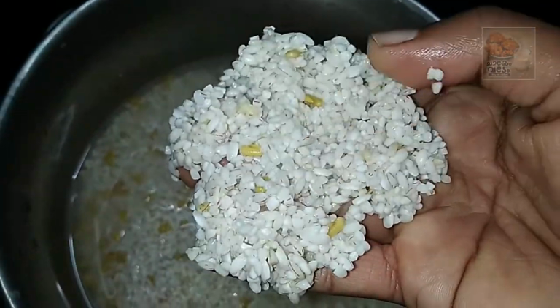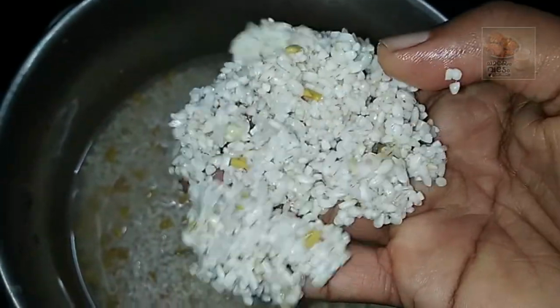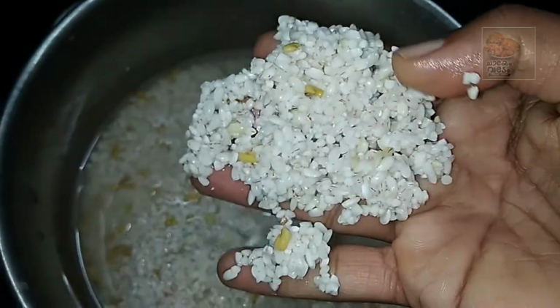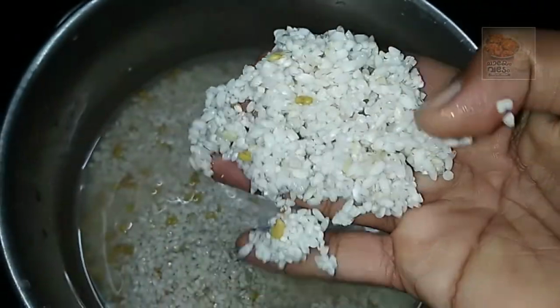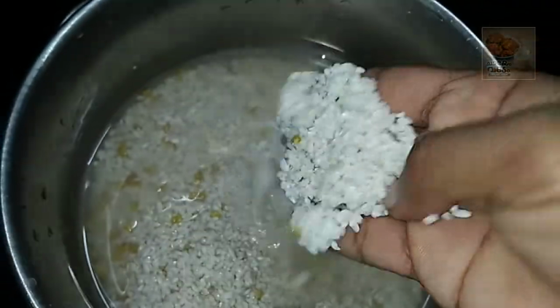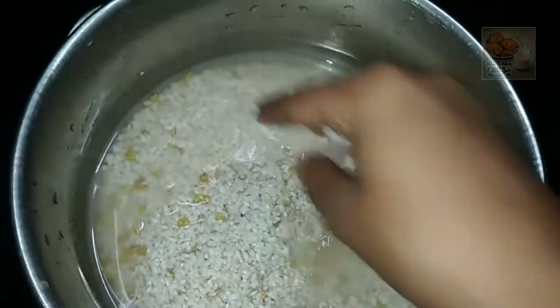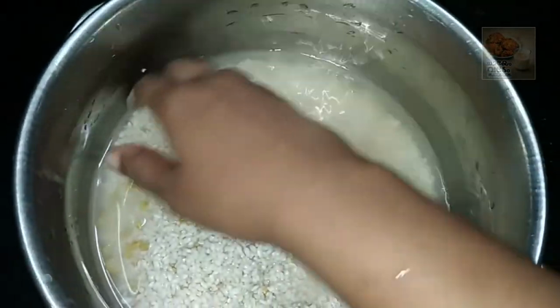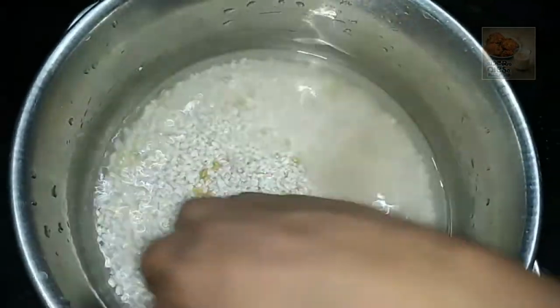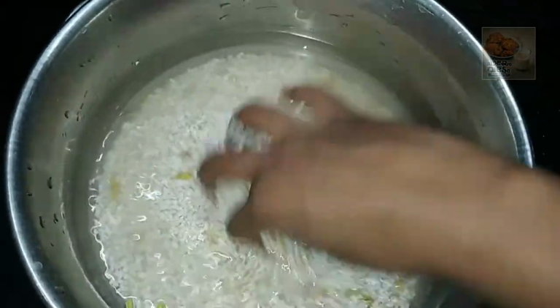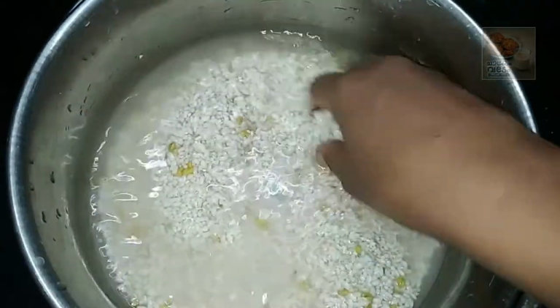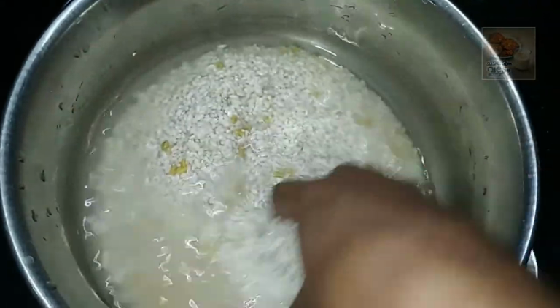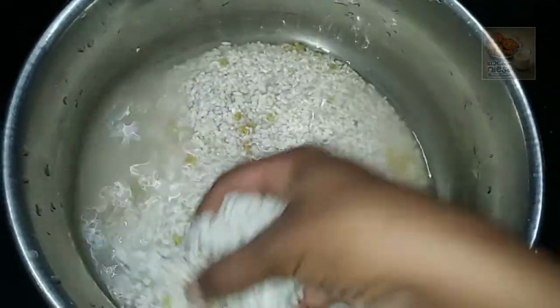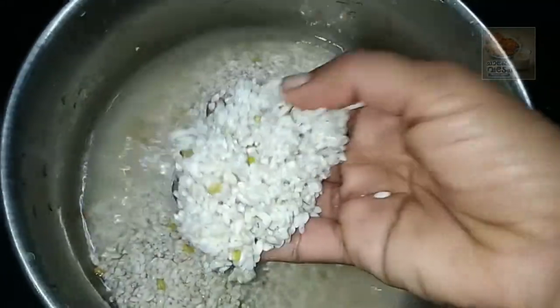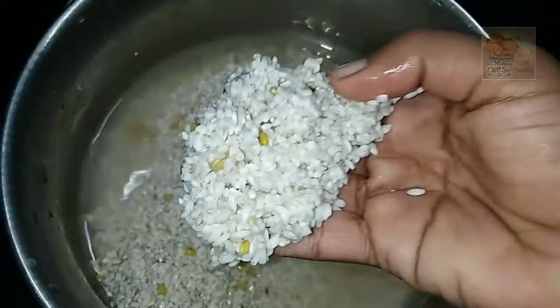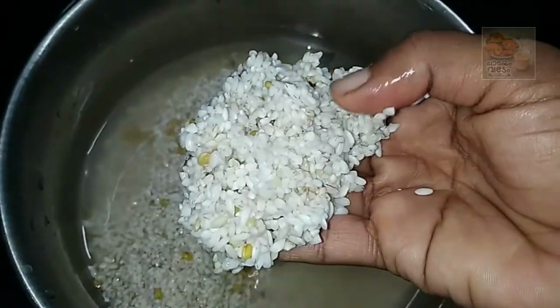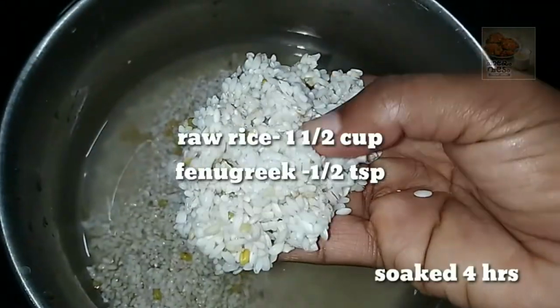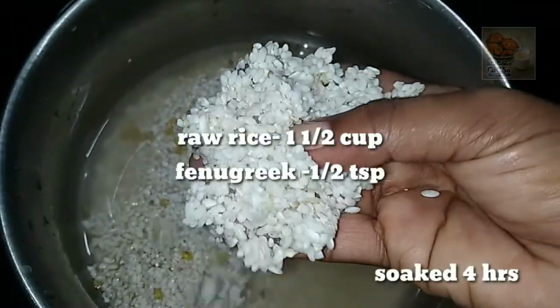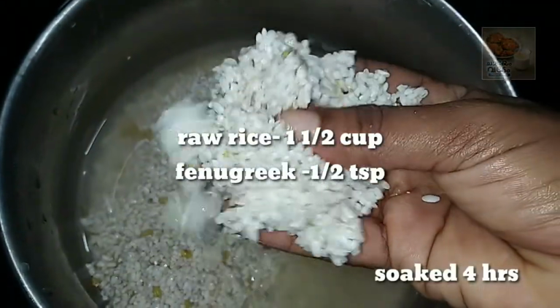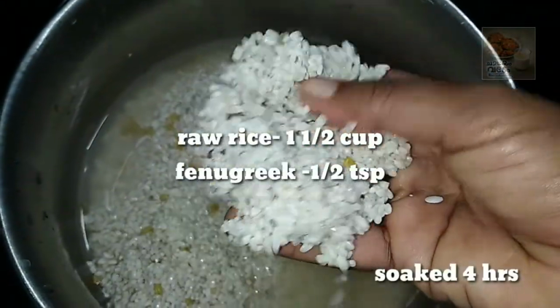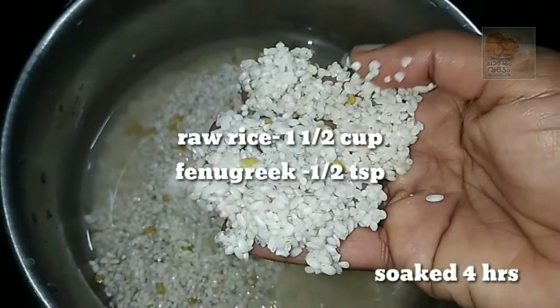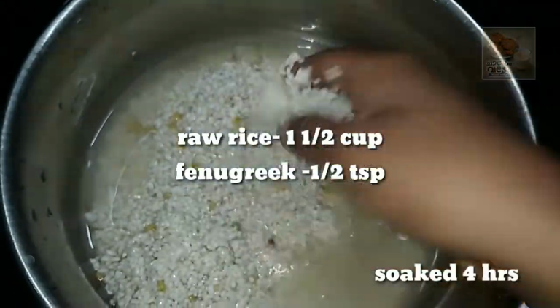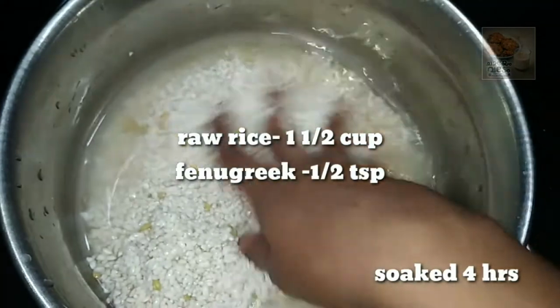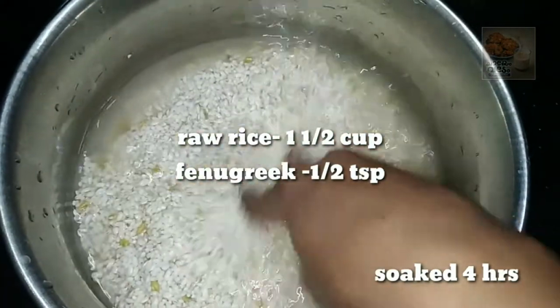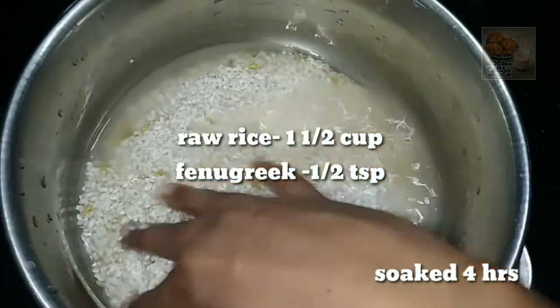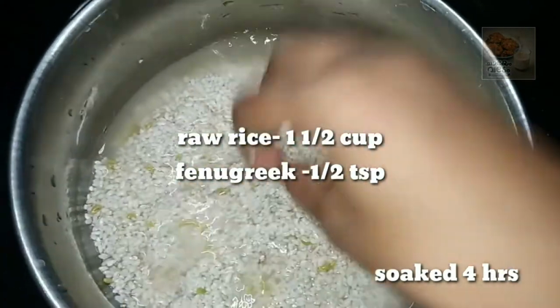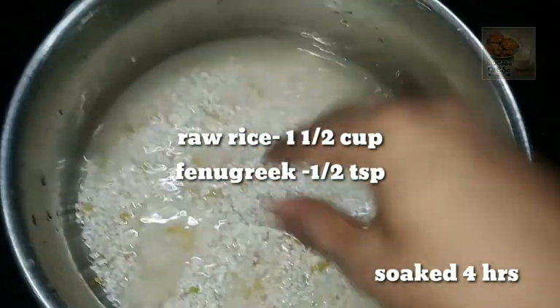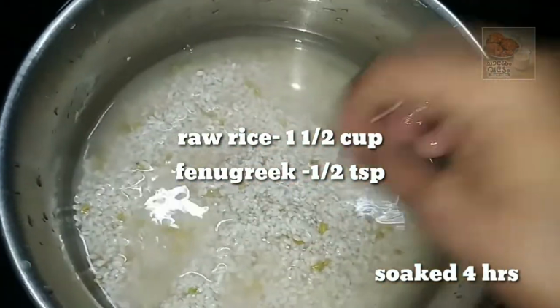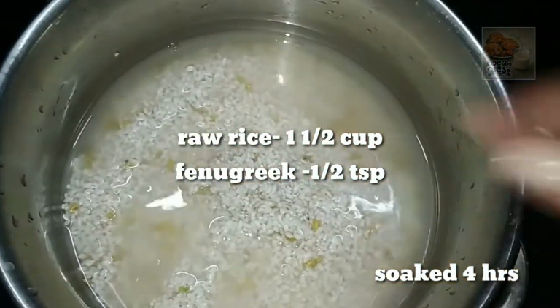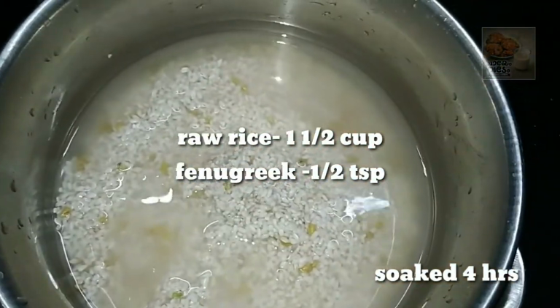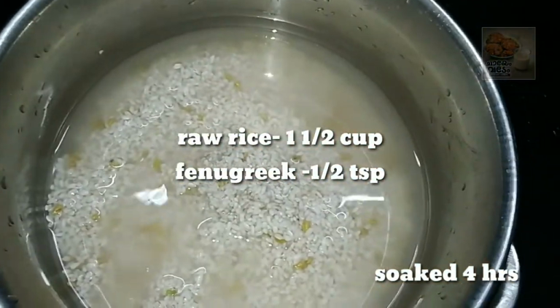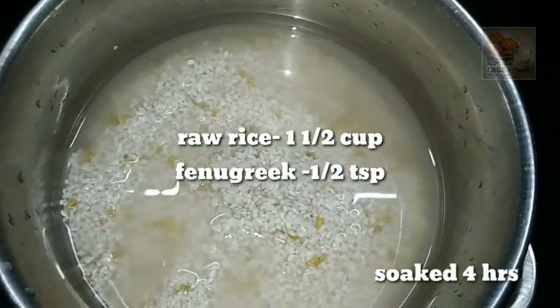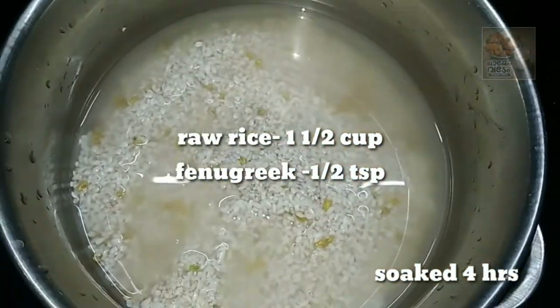I am ready for this video. 1 cup of pachari, 1 cup of tea.